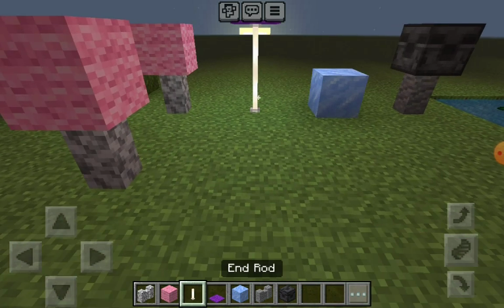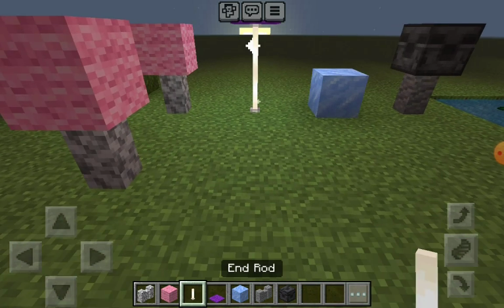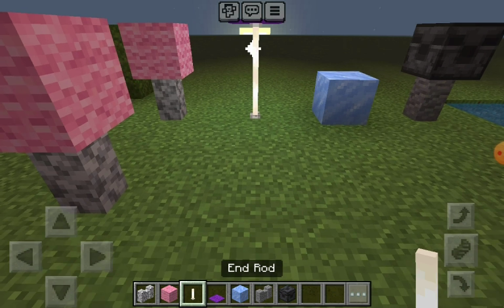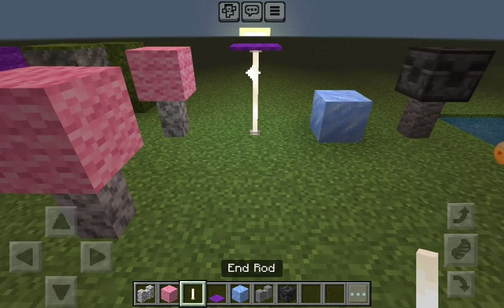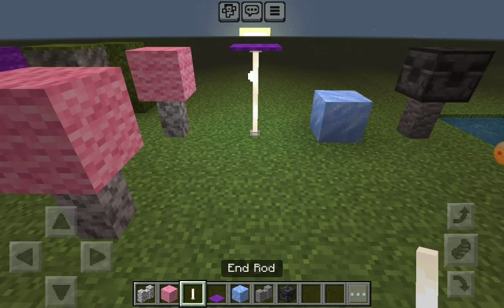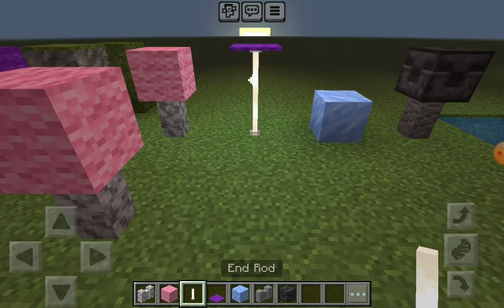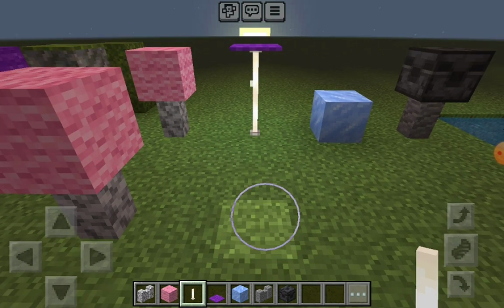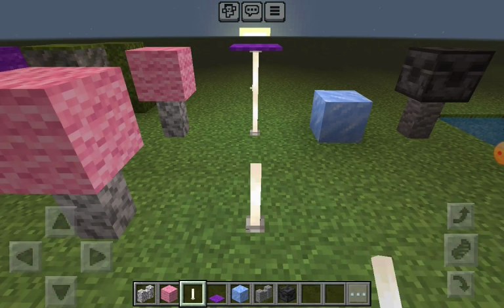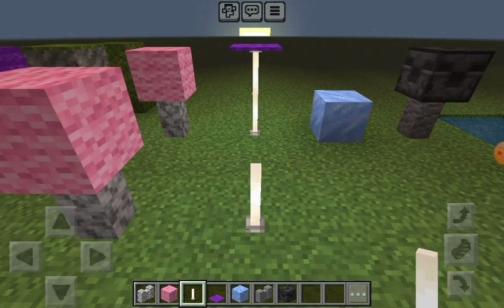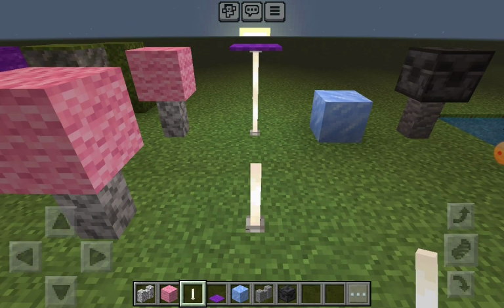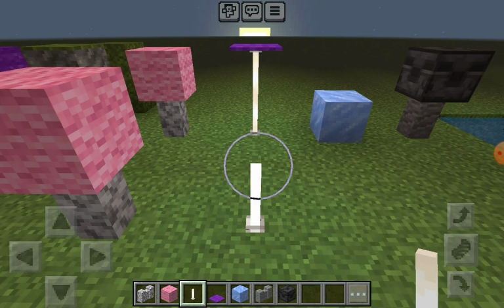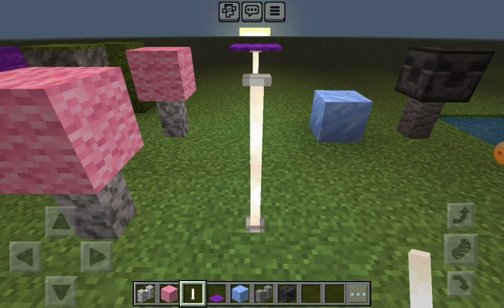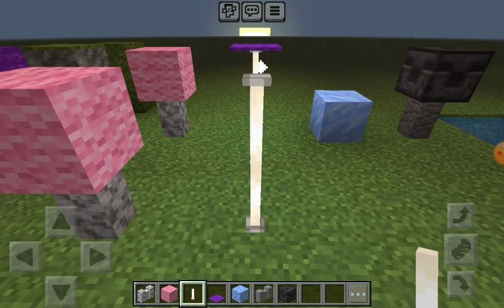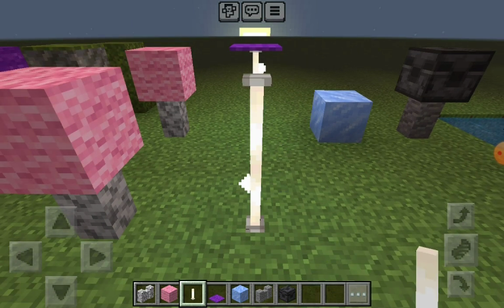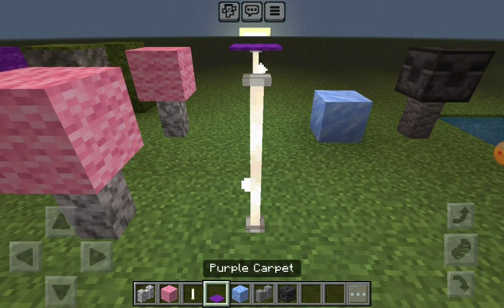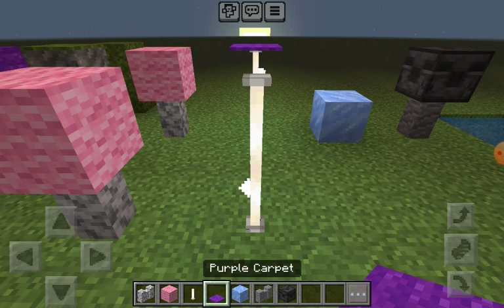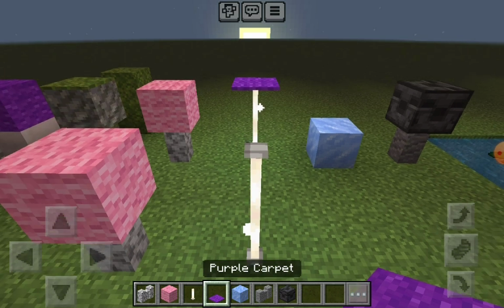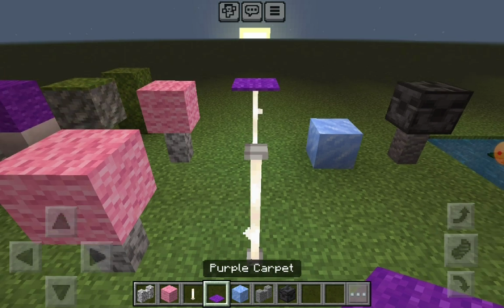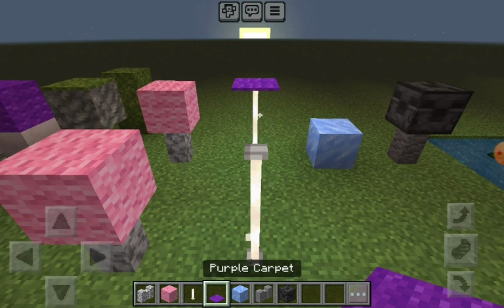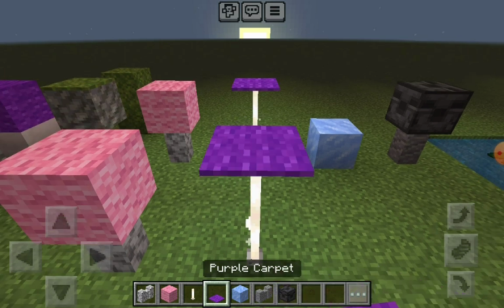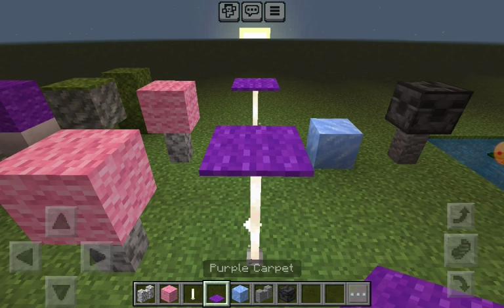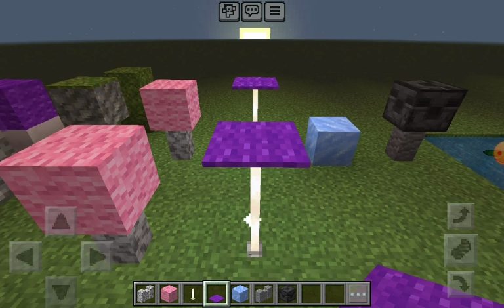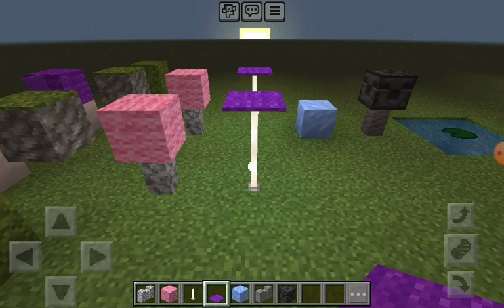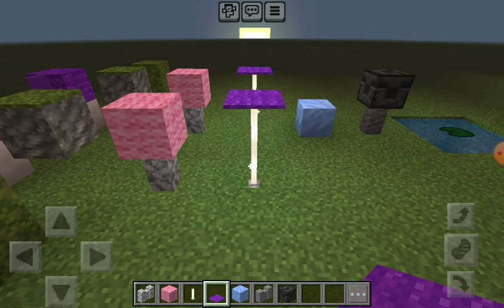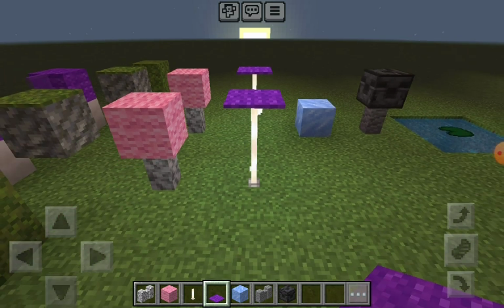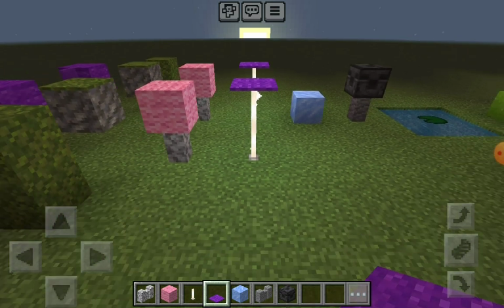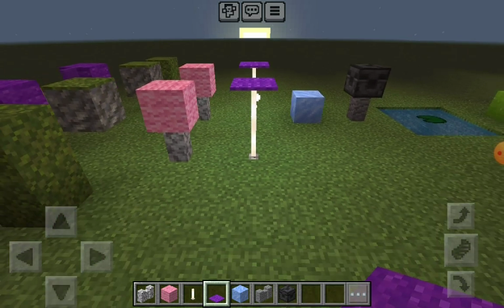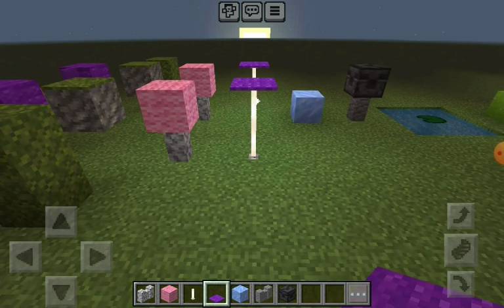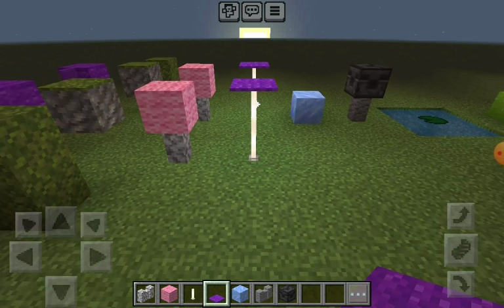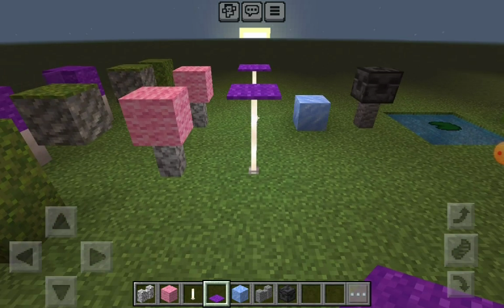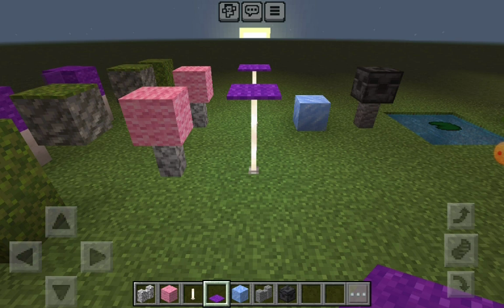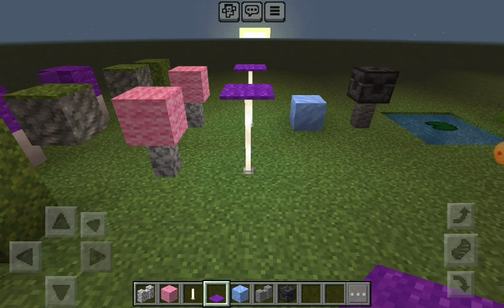Security Shroom: you're going to need an ender rod, and another one on top like that, with a carpet on top. Simple as well.